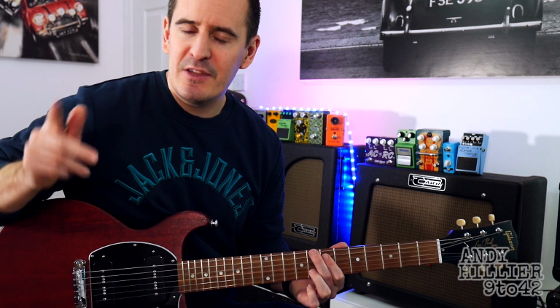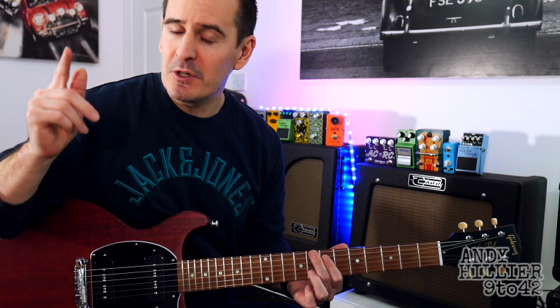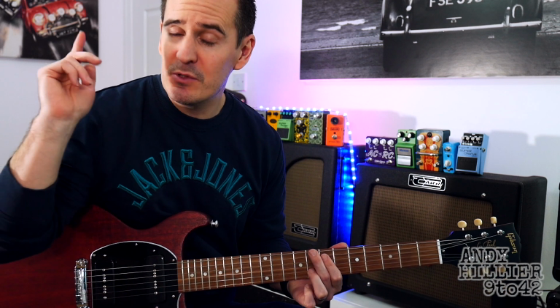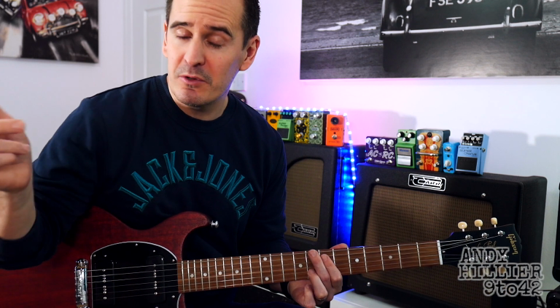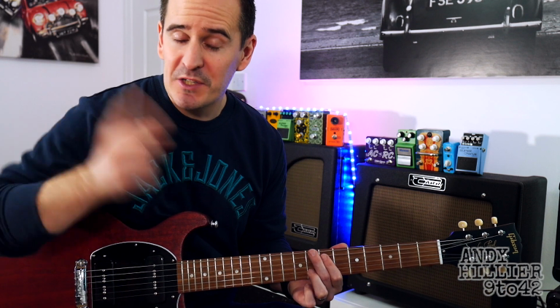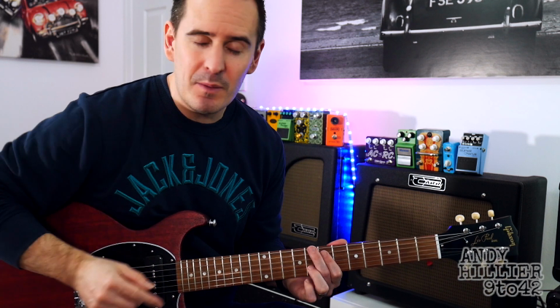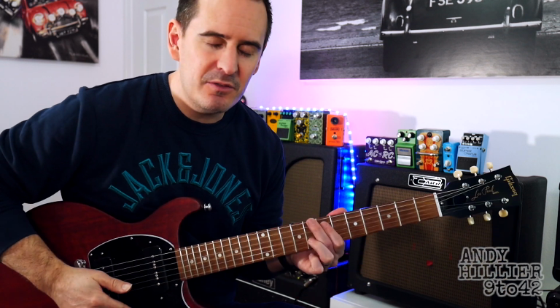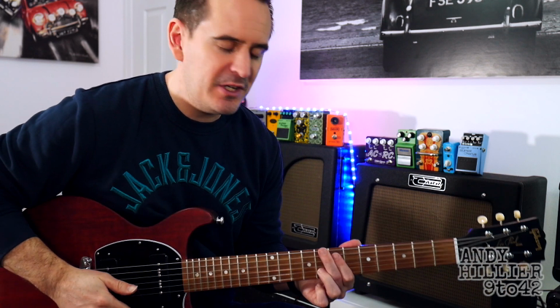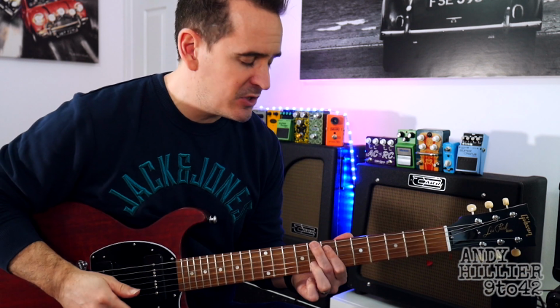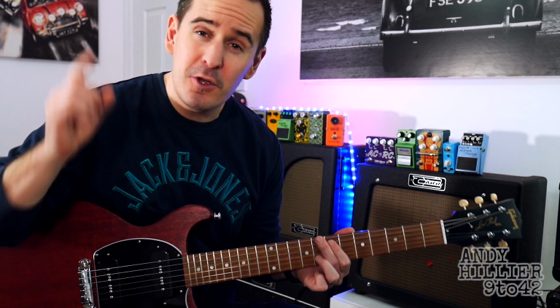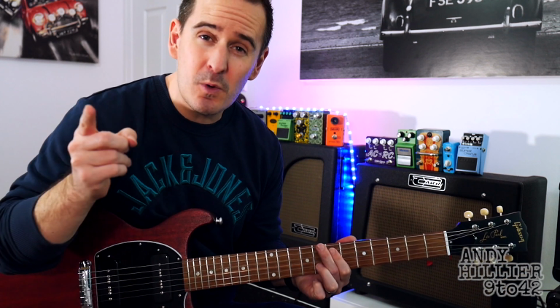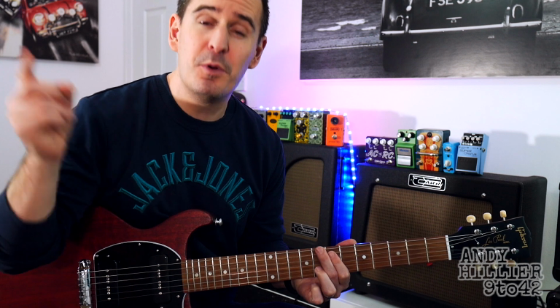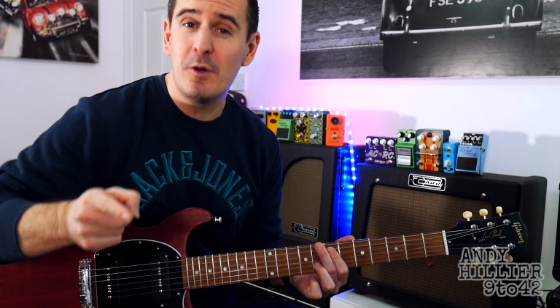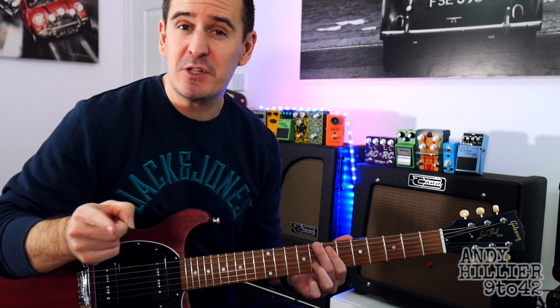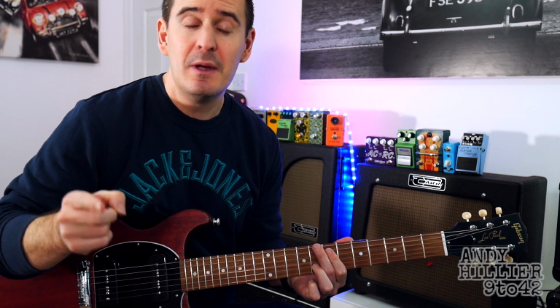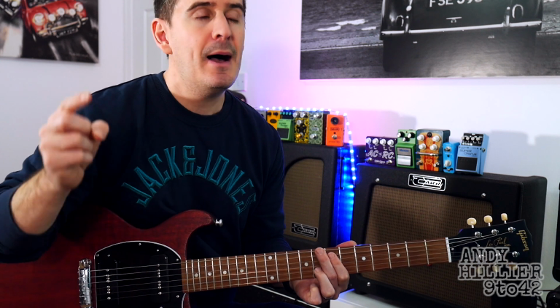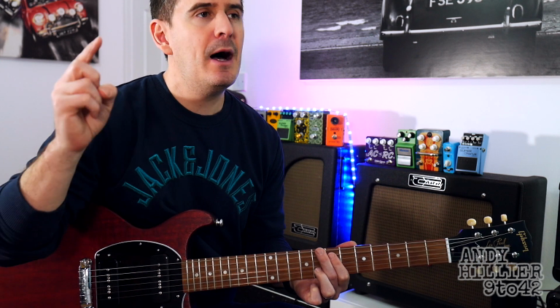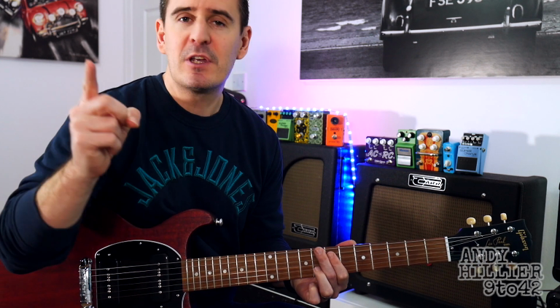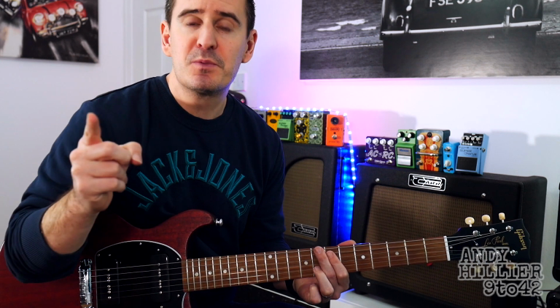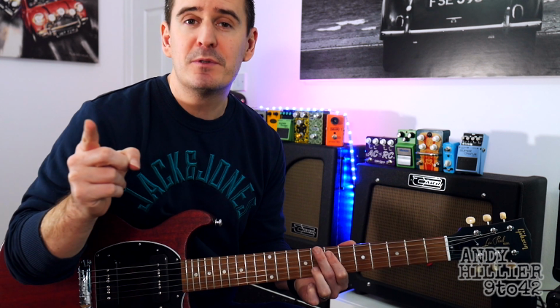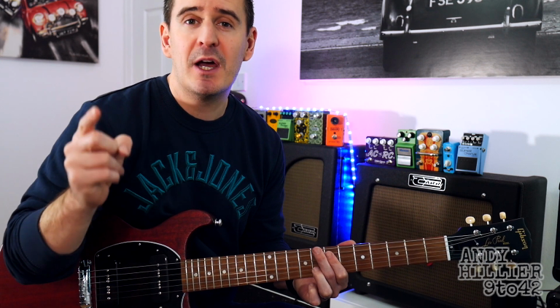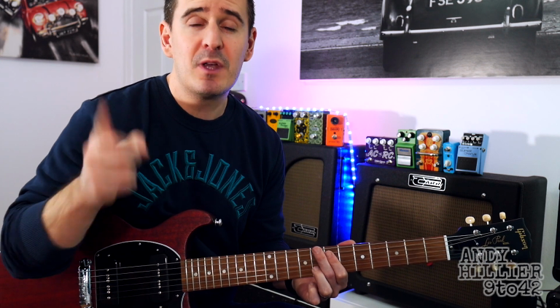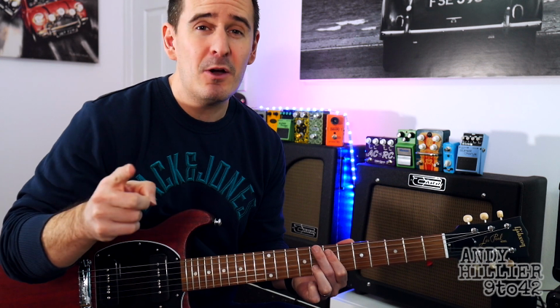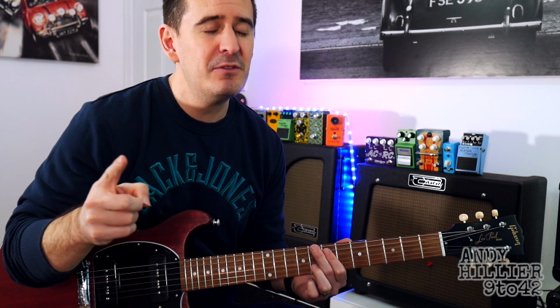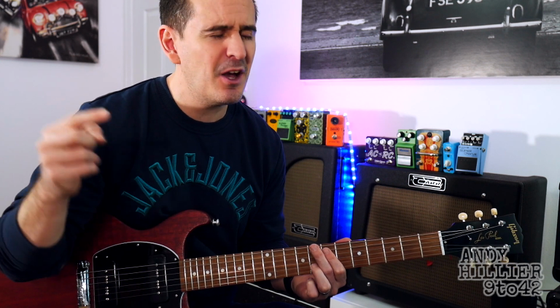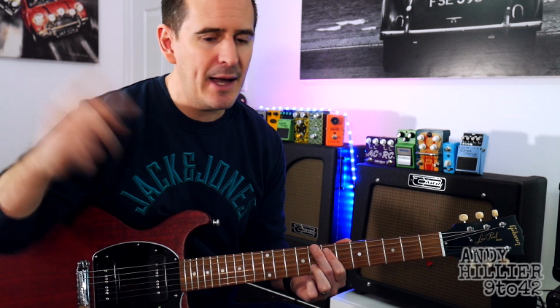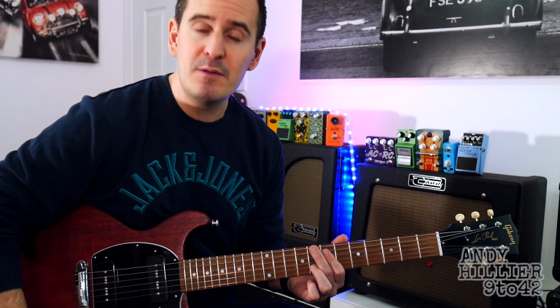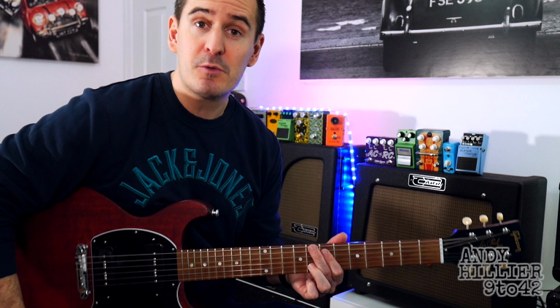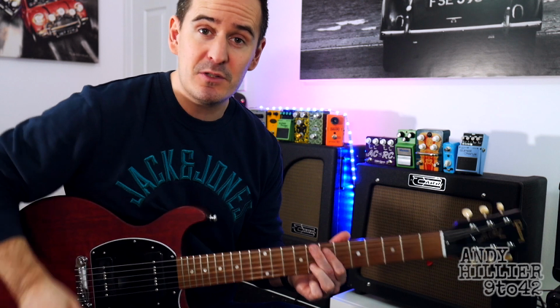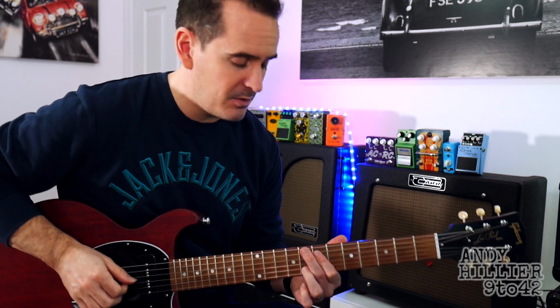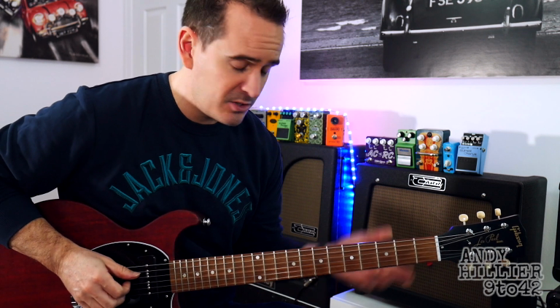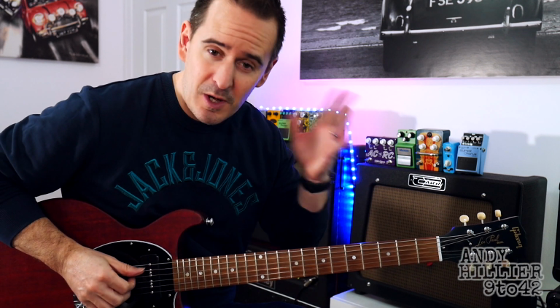This song came on a request on one of my other videos, so if you've got any requests, put them in the comments section. Don't forget to subscribe to the channel, give me a like on the video and leave me some comments in the comments section as well.